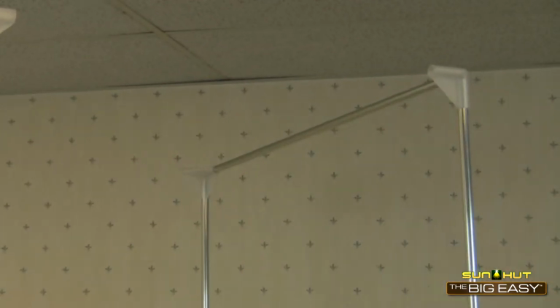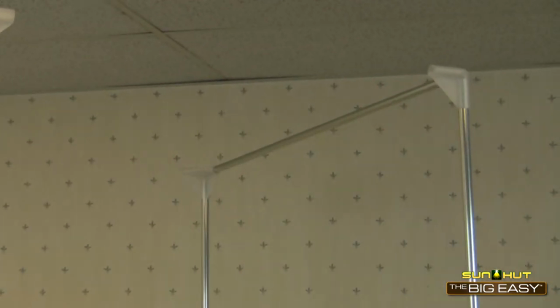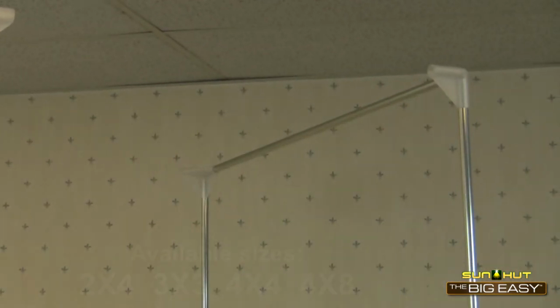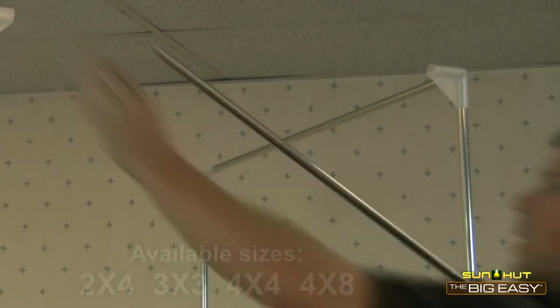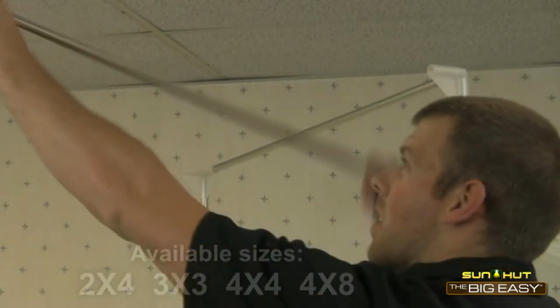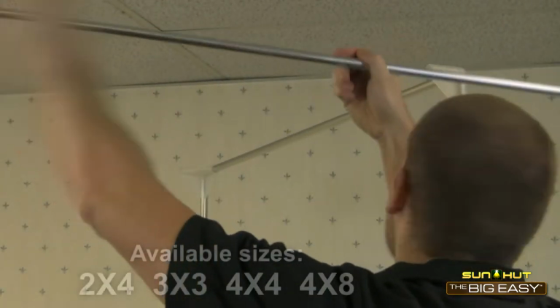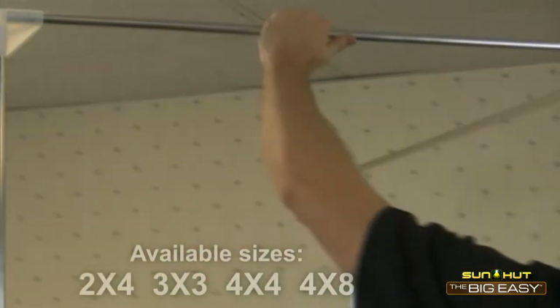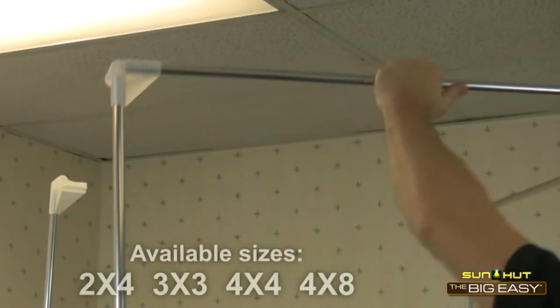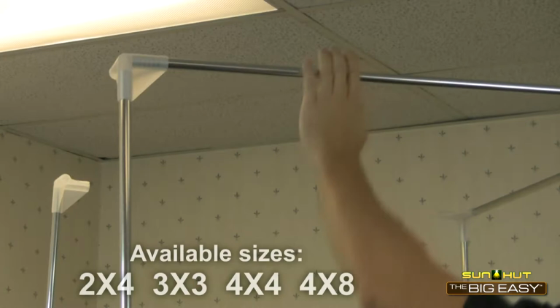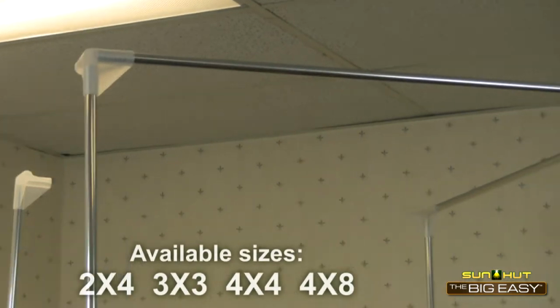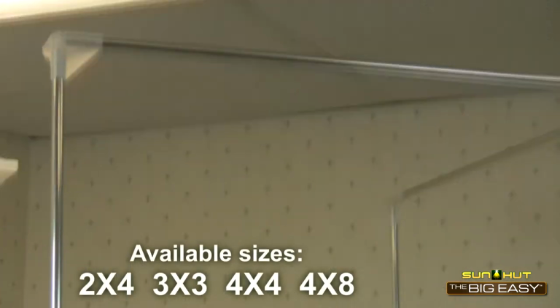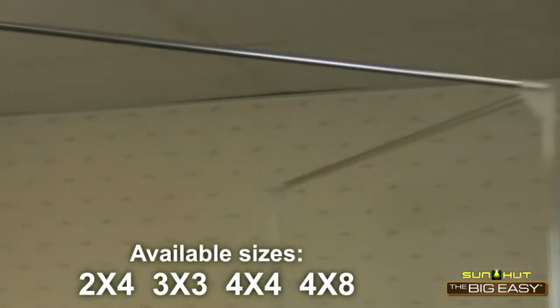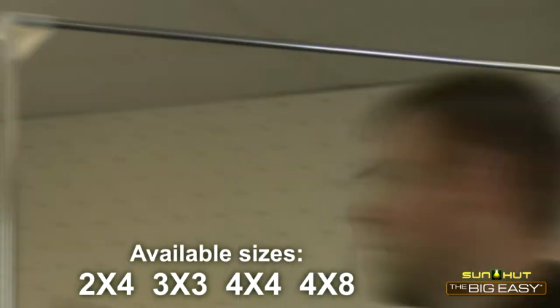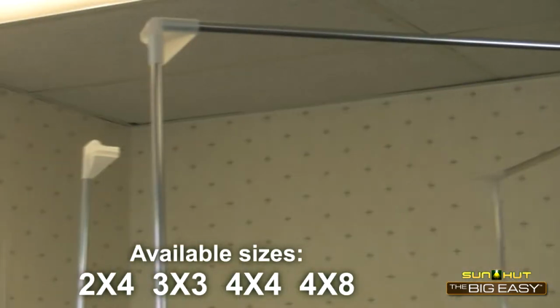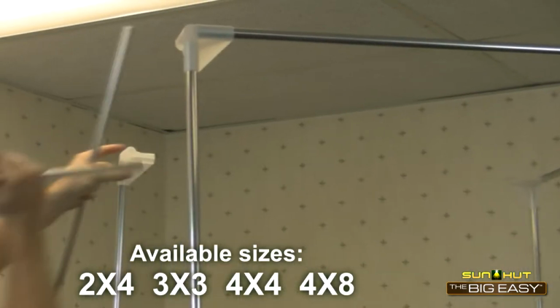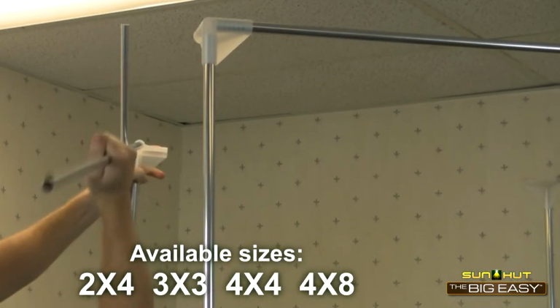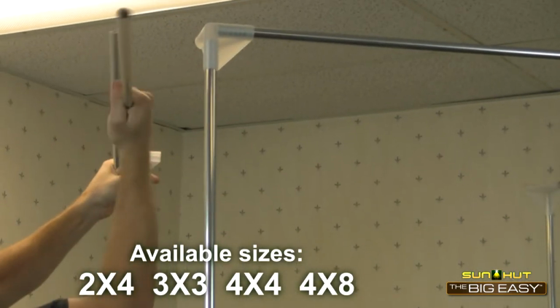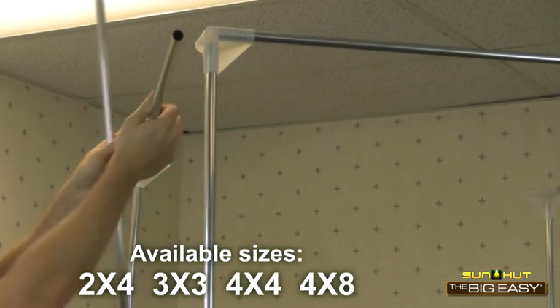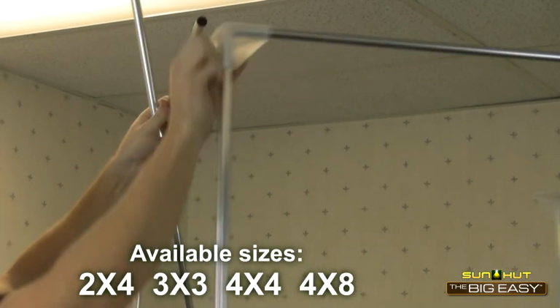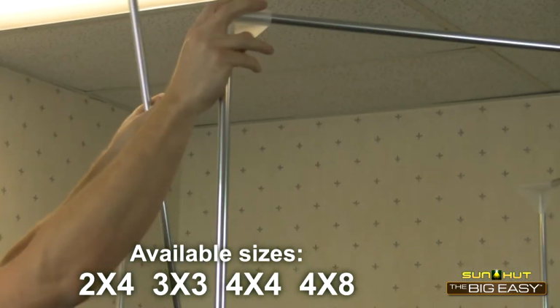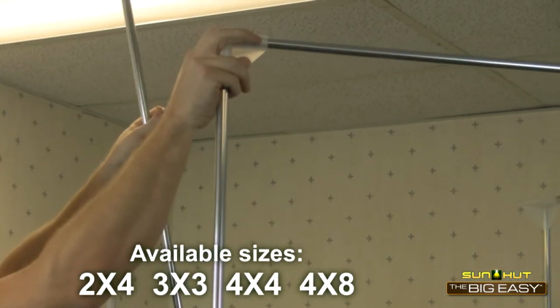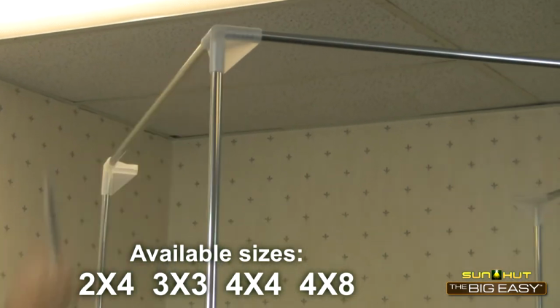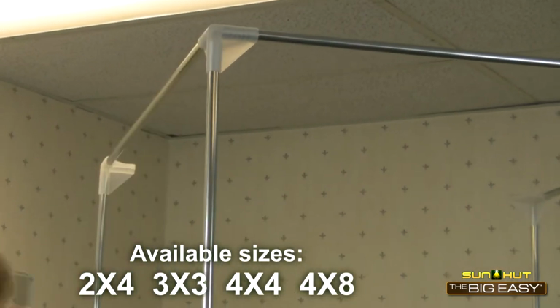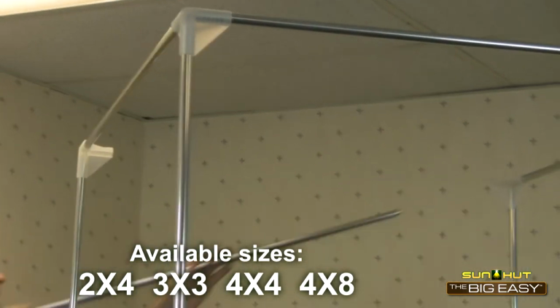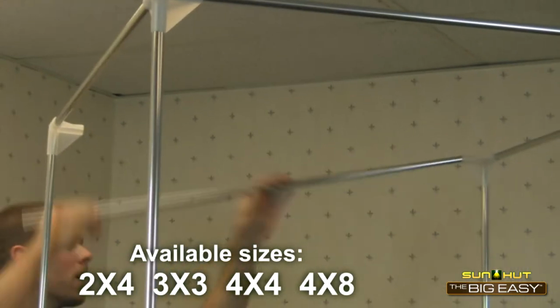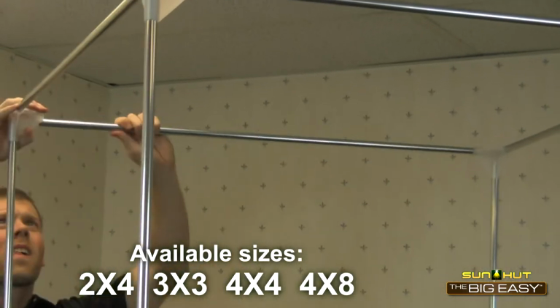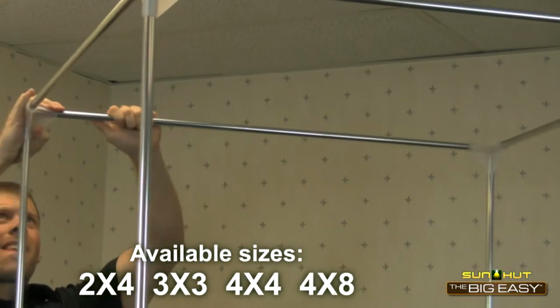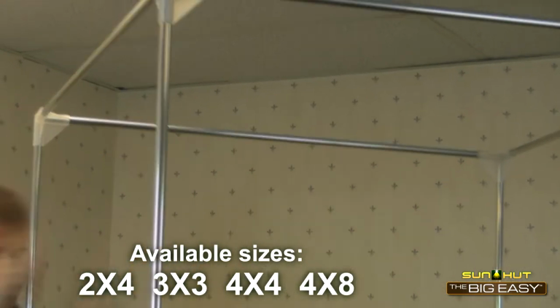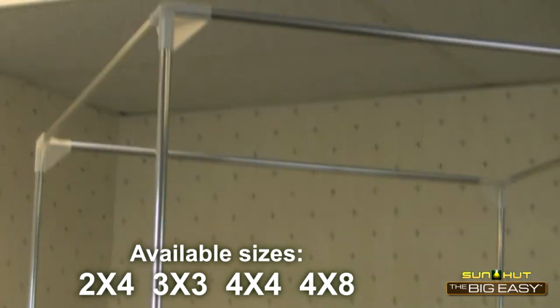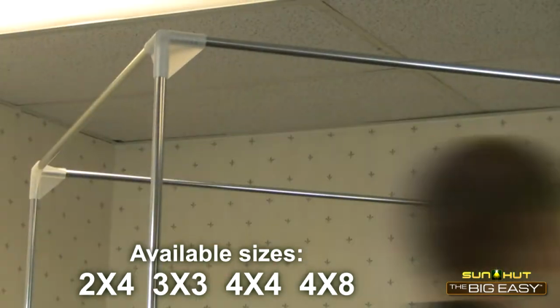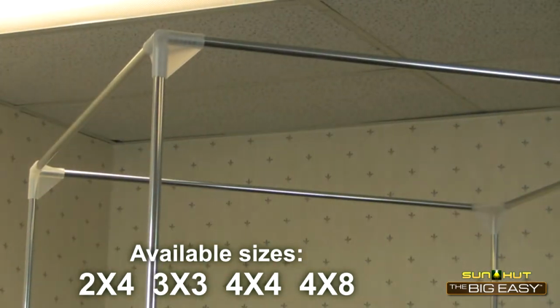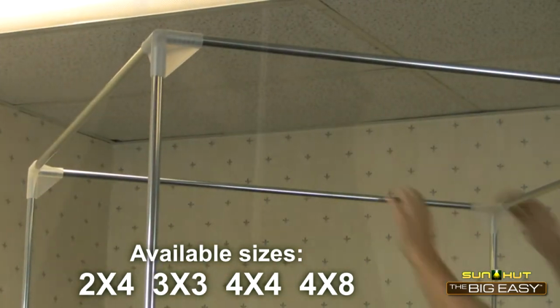The Big Easy offers four sizes for you to easily organize your growing space and customize your grow environment just the way you like it.